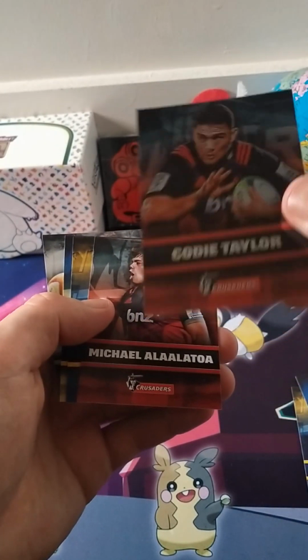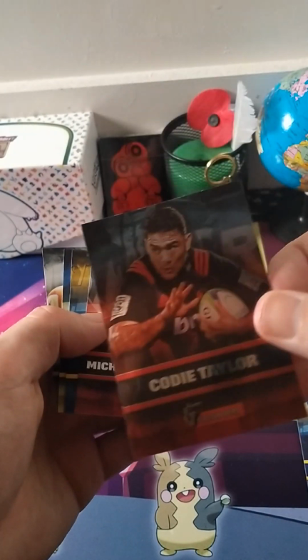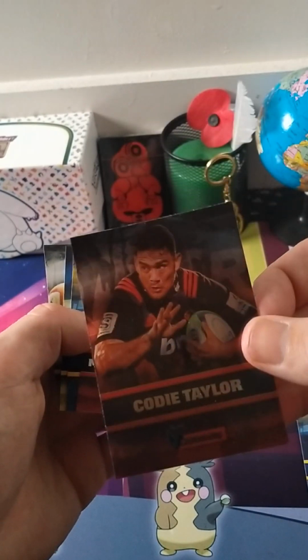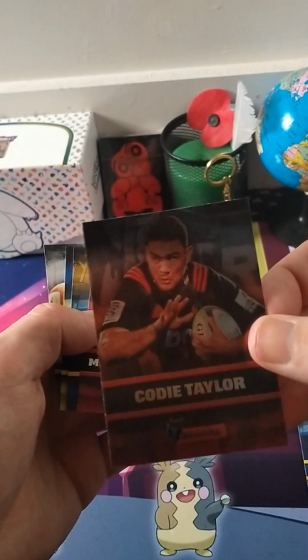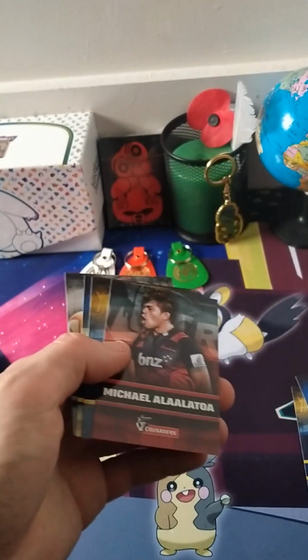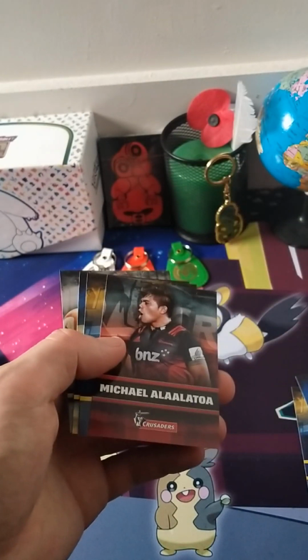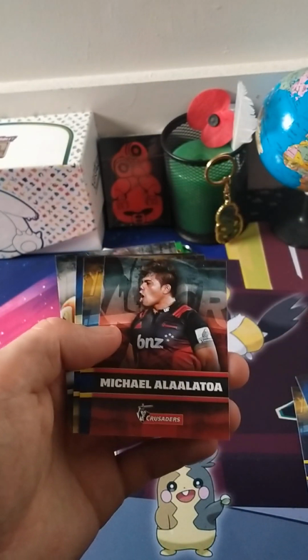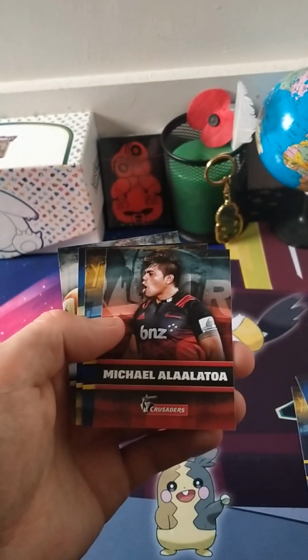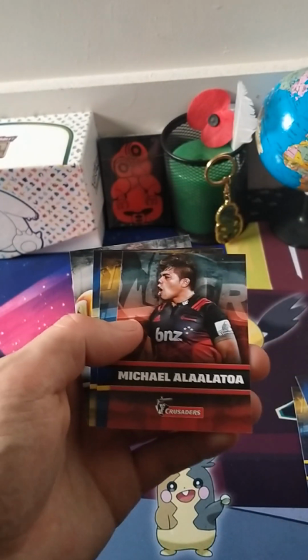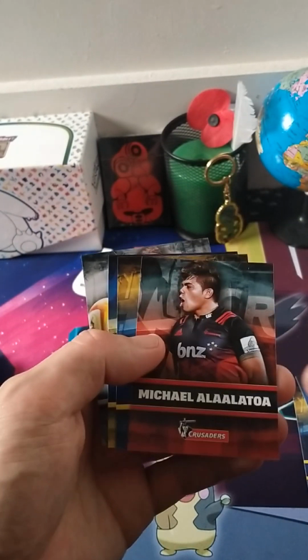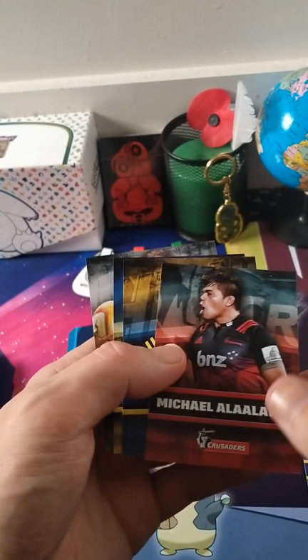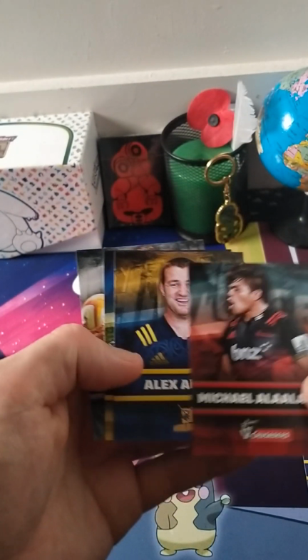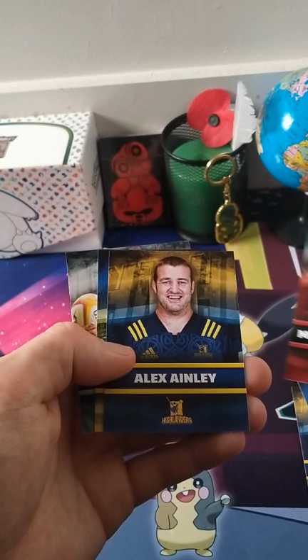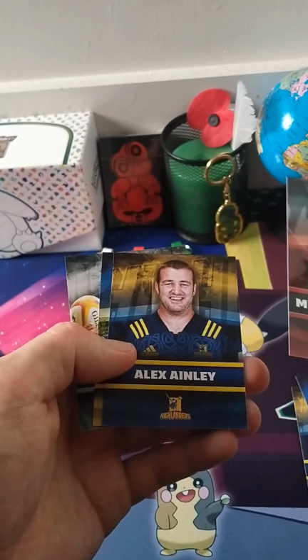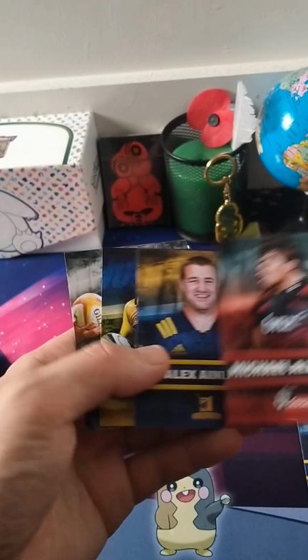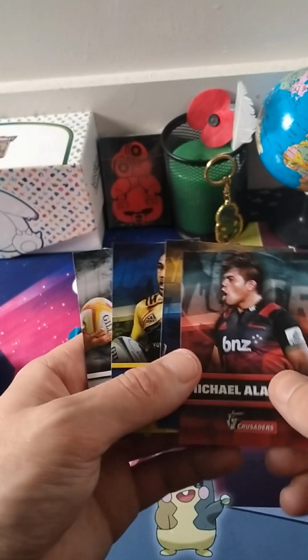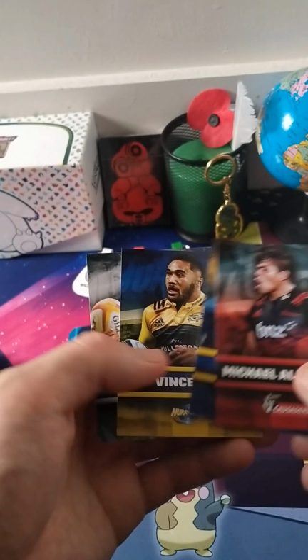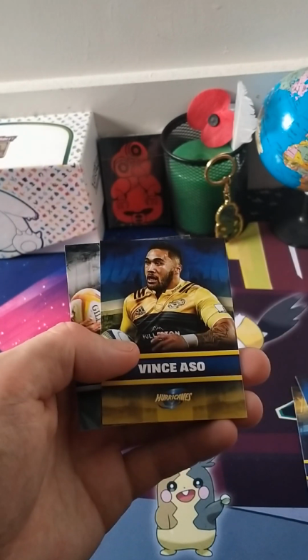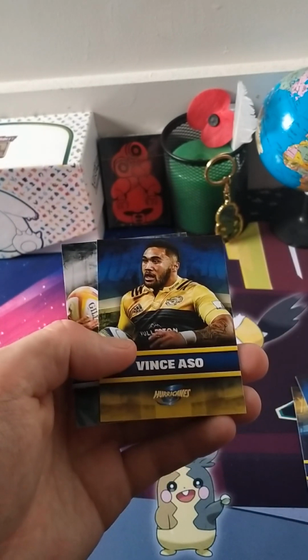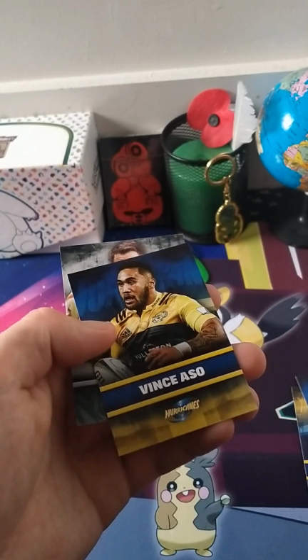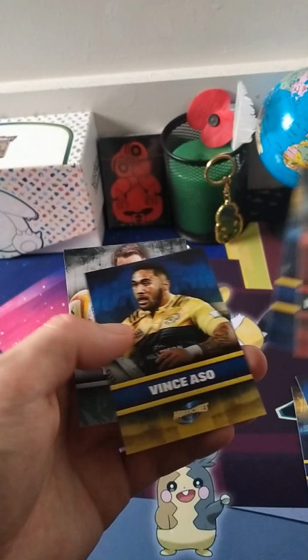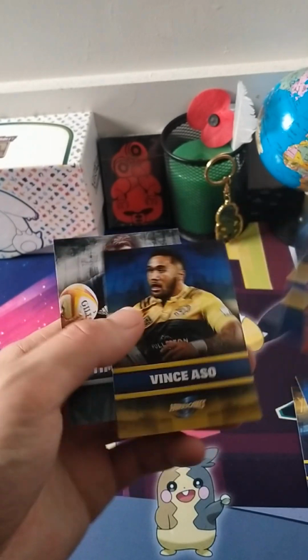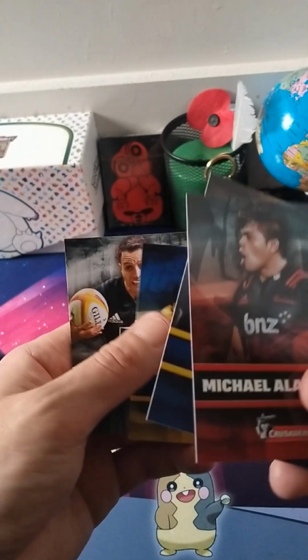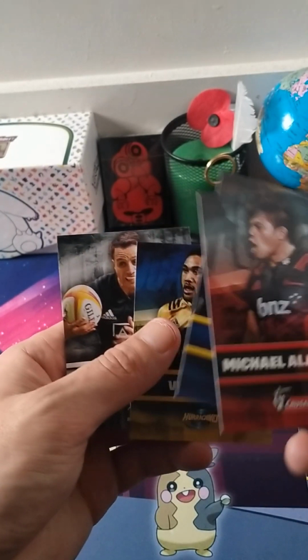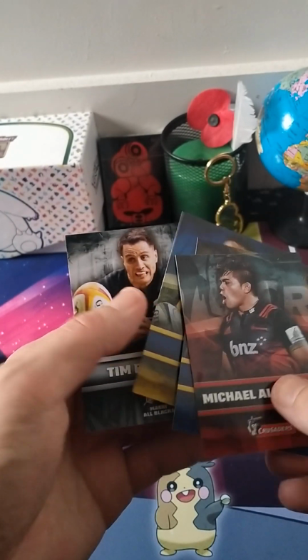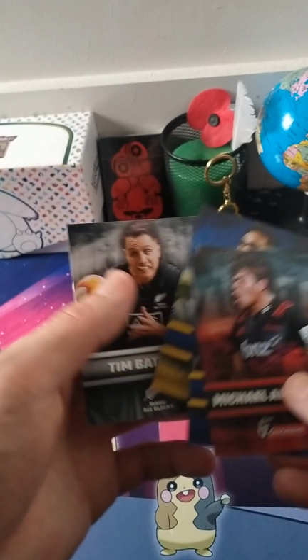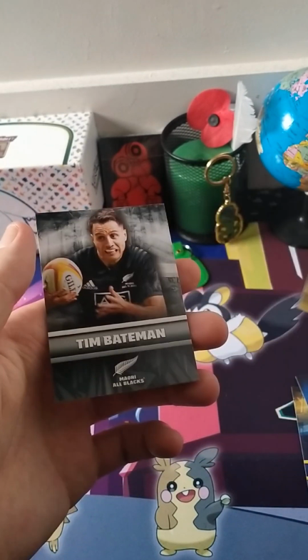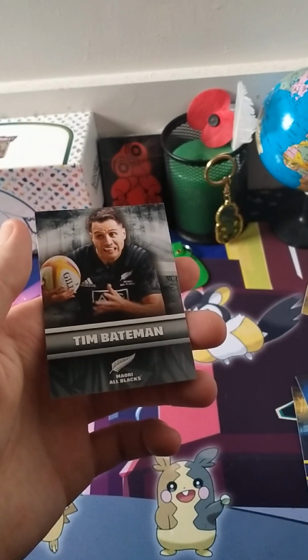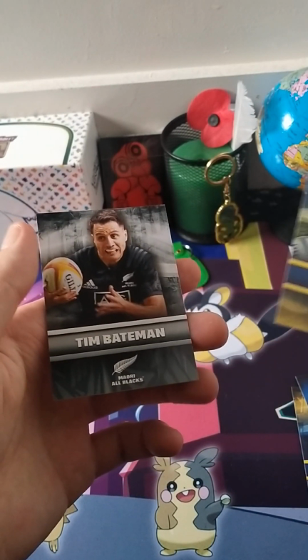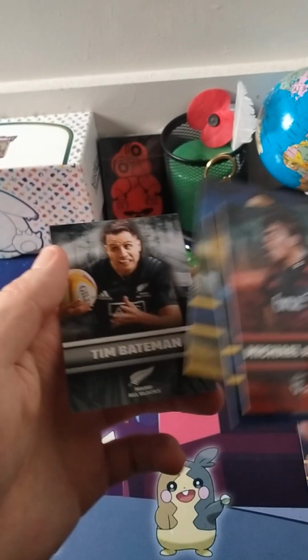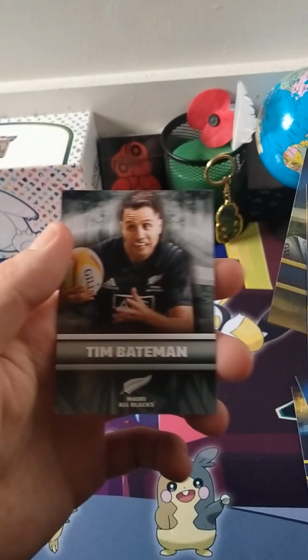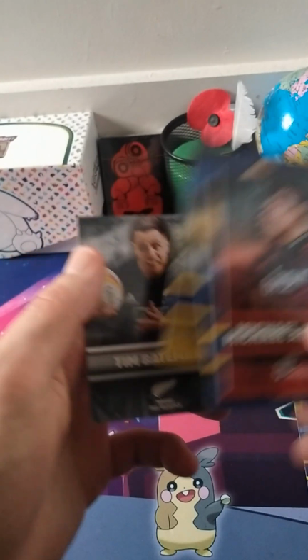He's the foil. Cody Taylor — he was a good player as well. Tim Bantman.